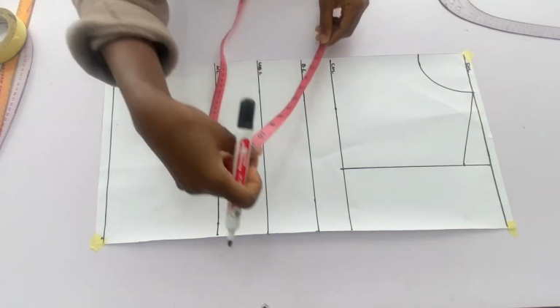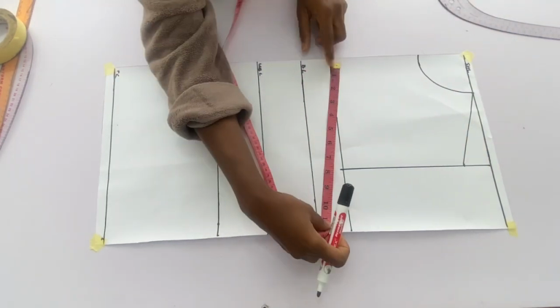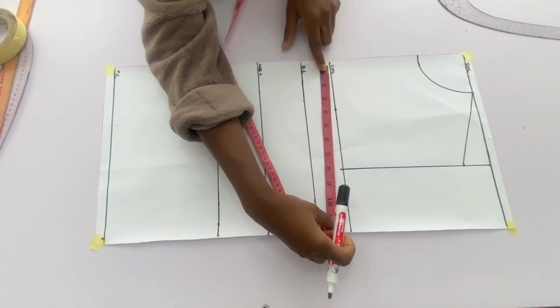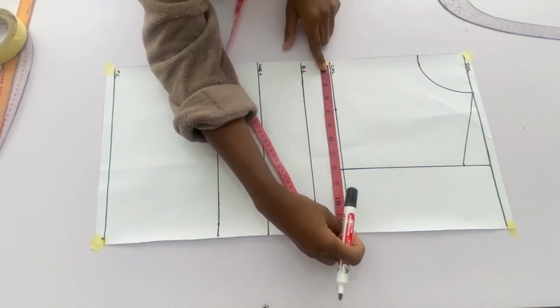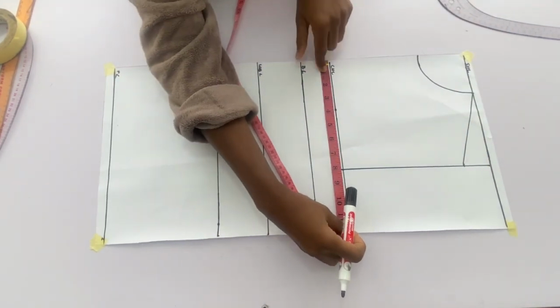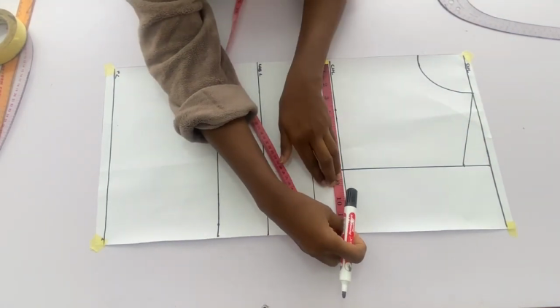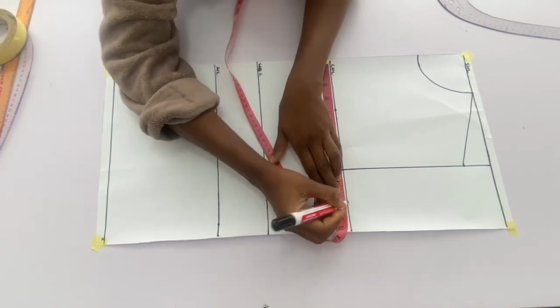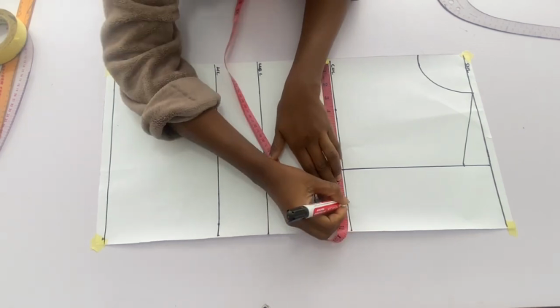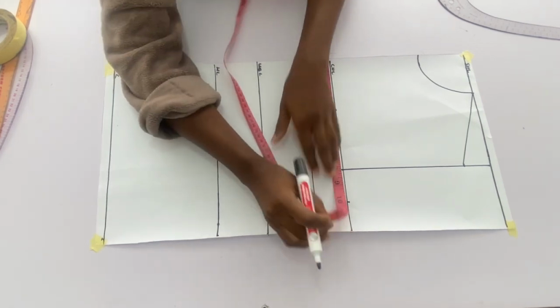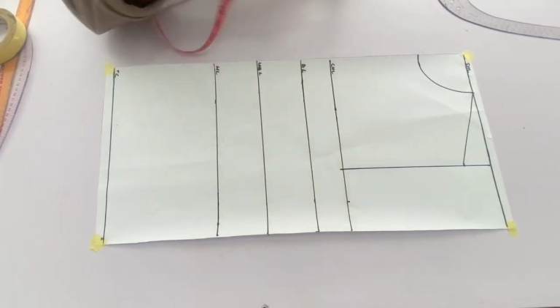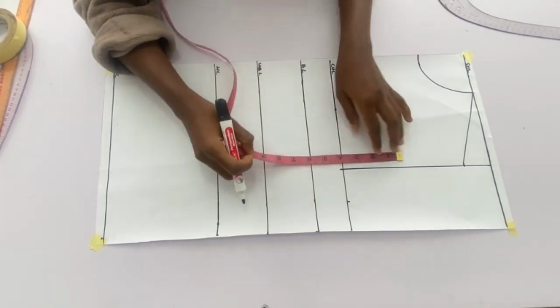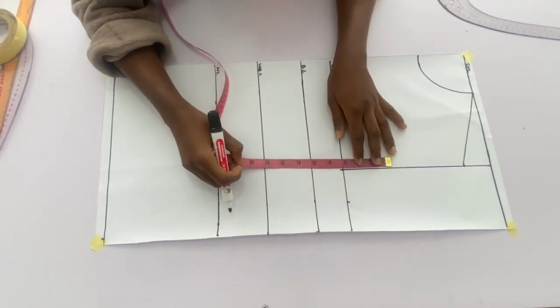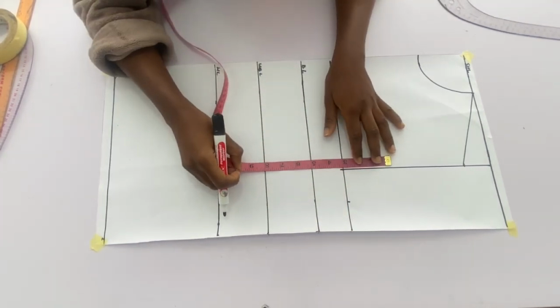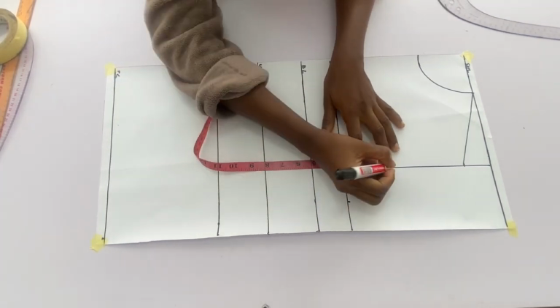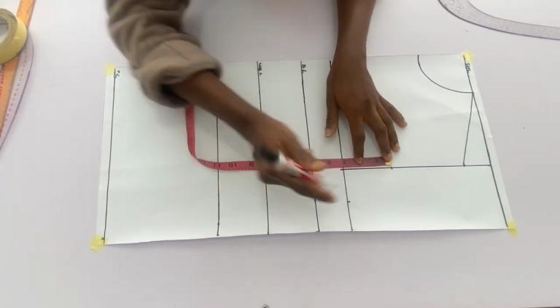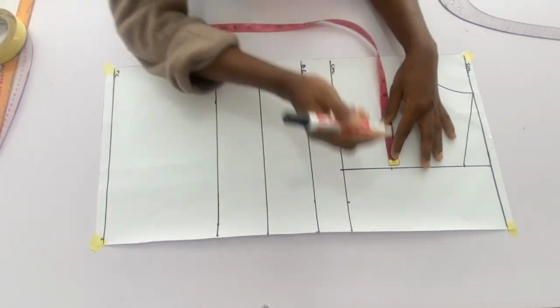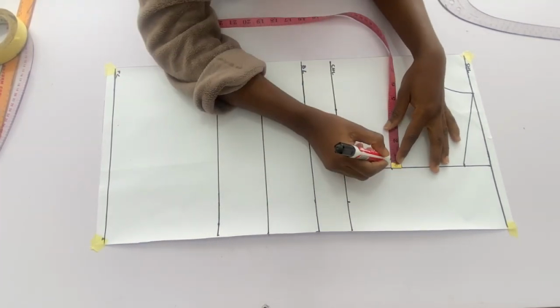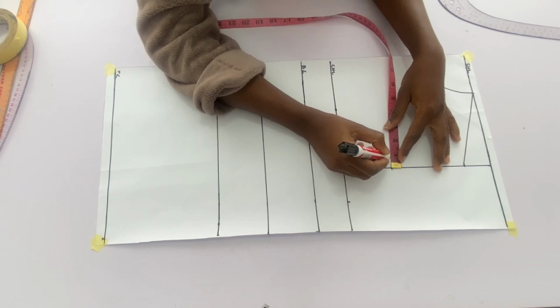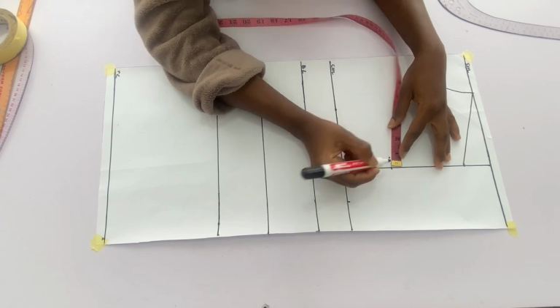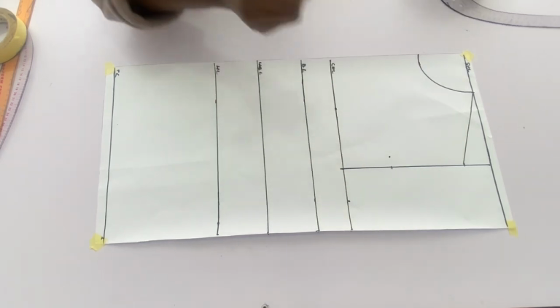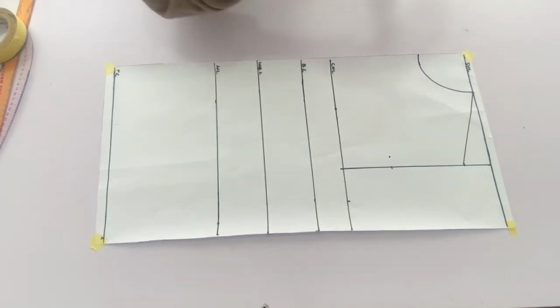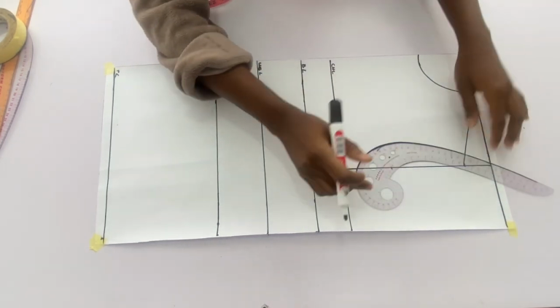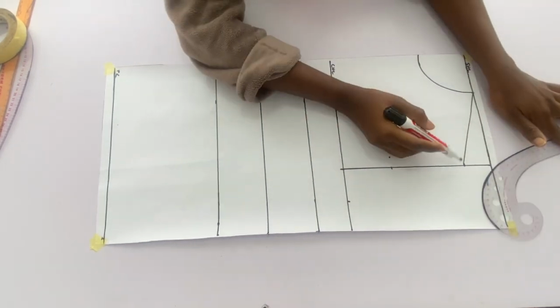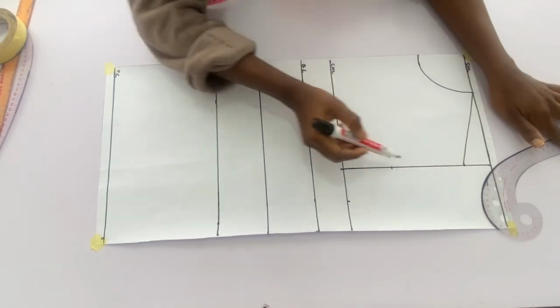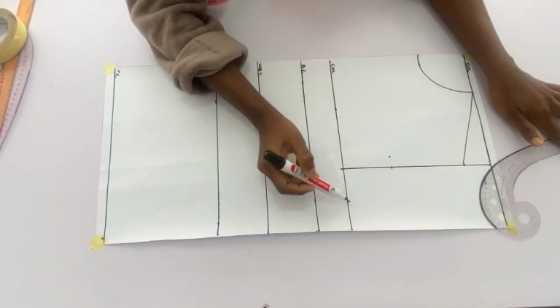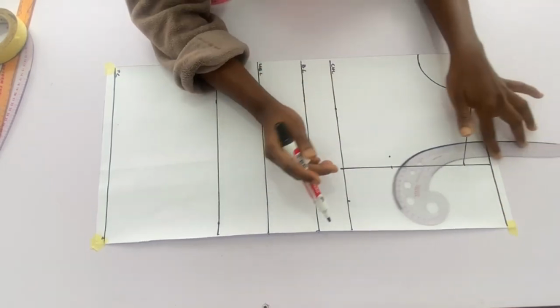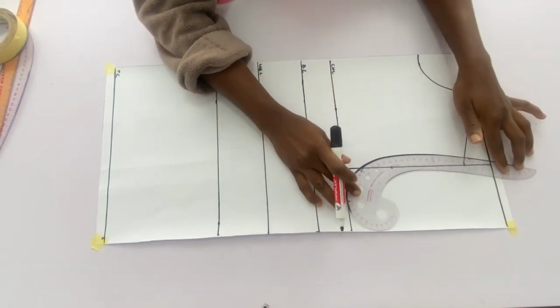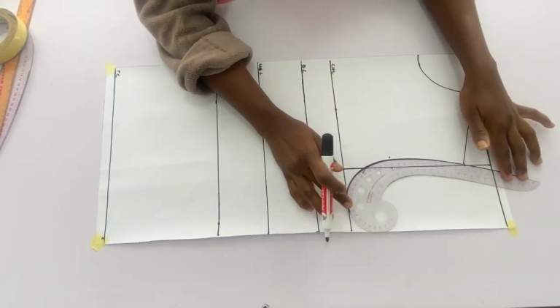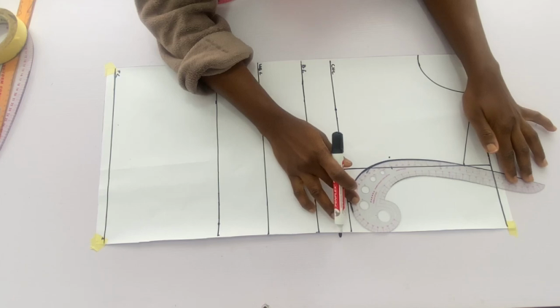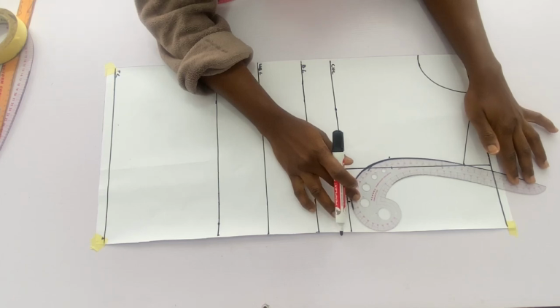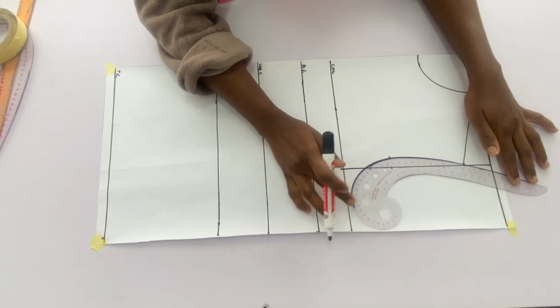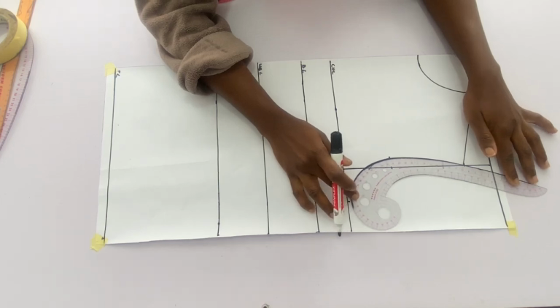I'll go in with the bust measurements divided by 4, mark it on the chest line, go over by 3 inches and make a mark there. From that 3-inch point I'll come out by 0.75 inches and connect those three points together to form the armhole.